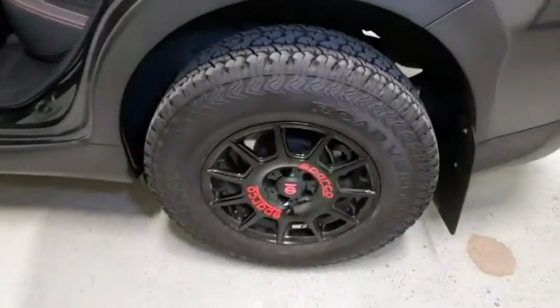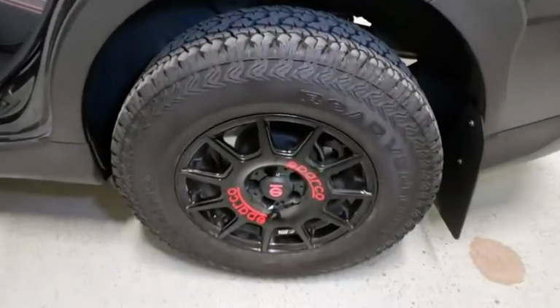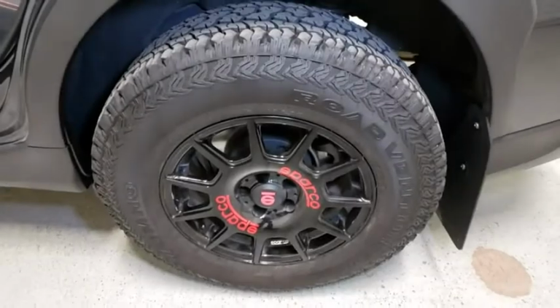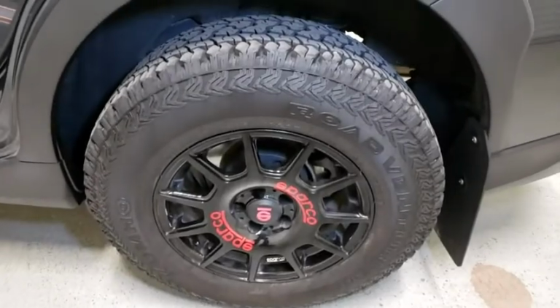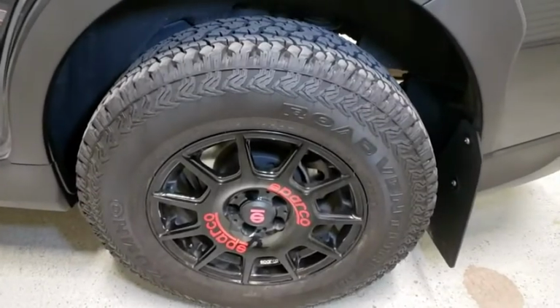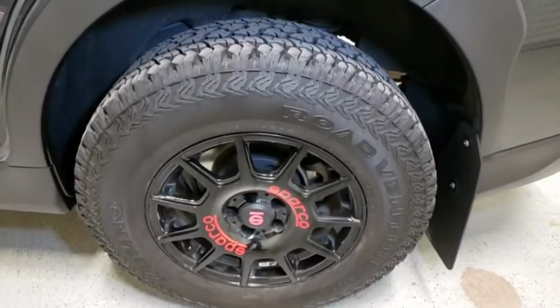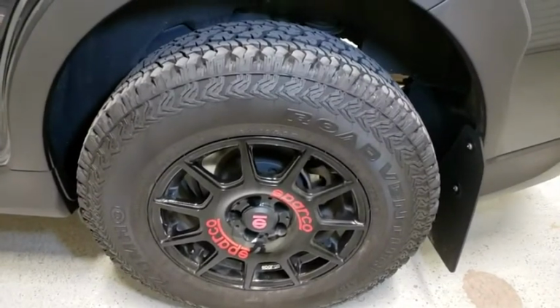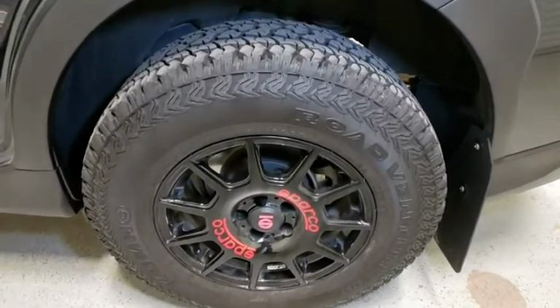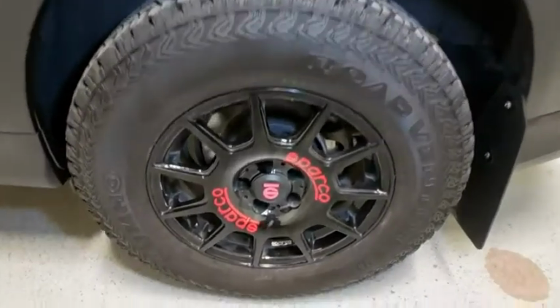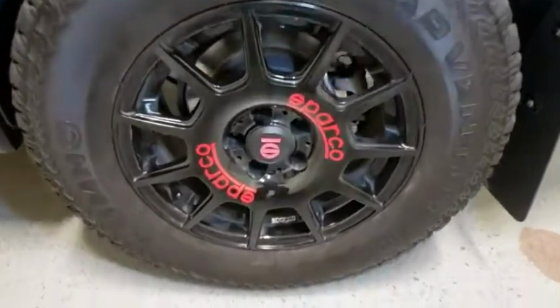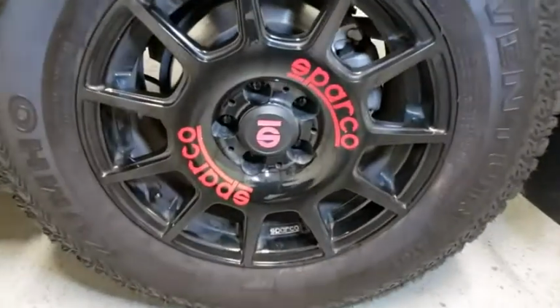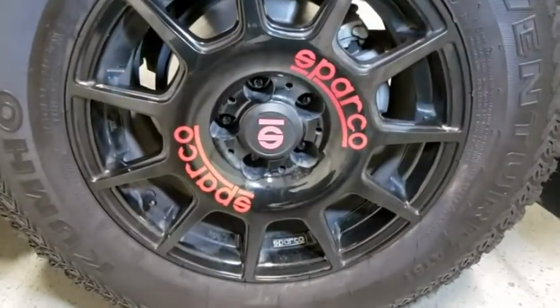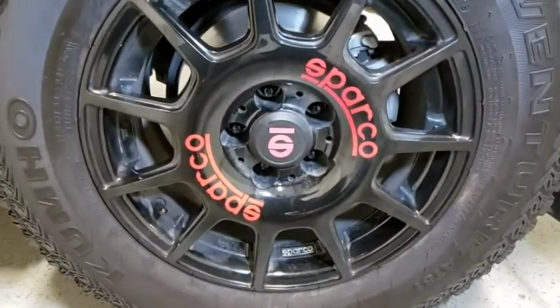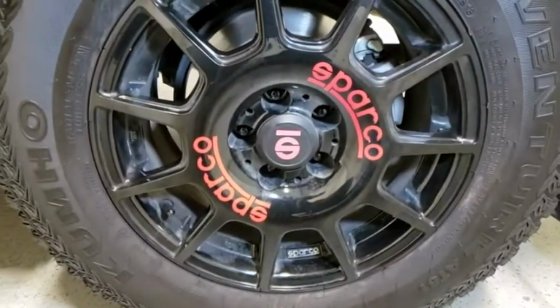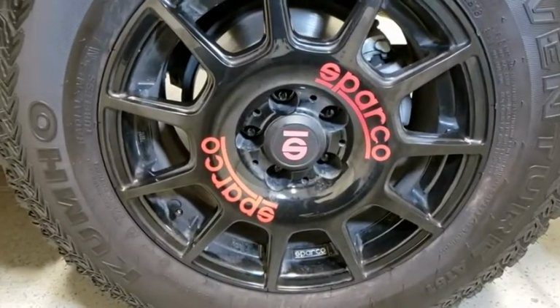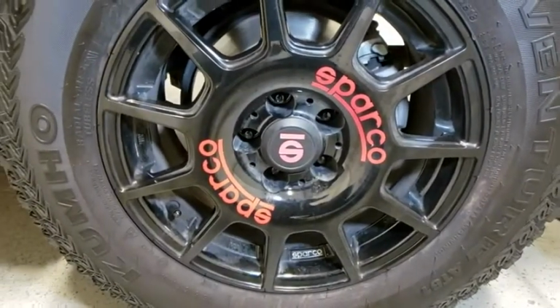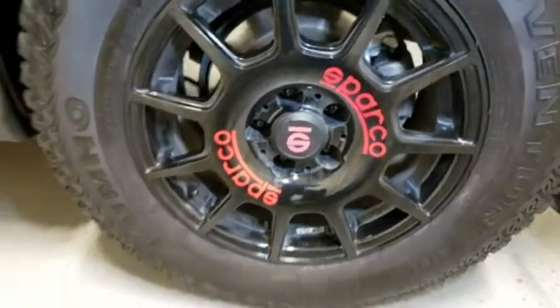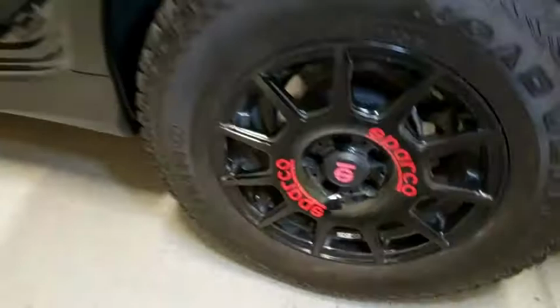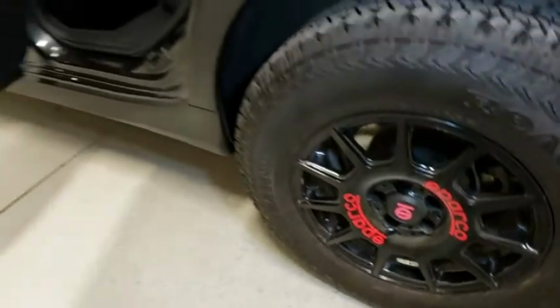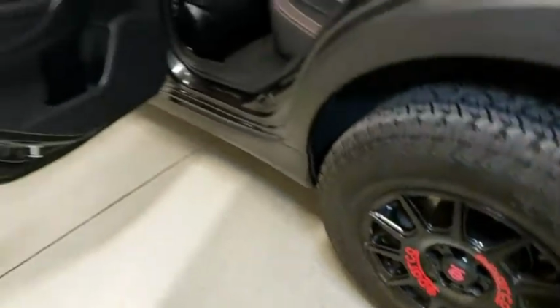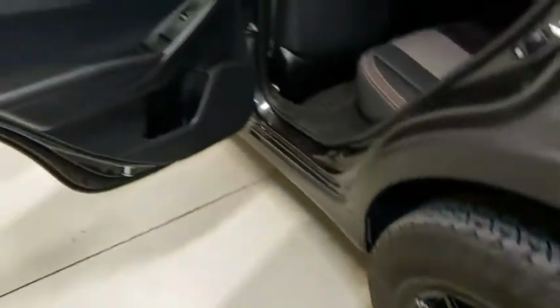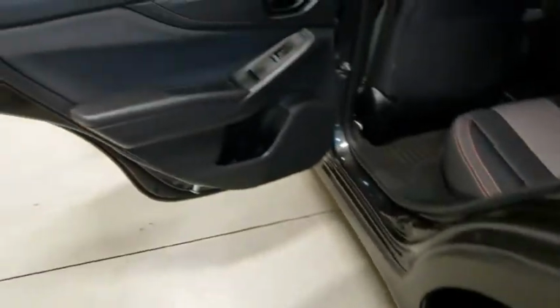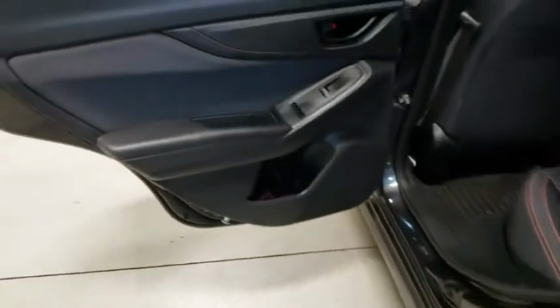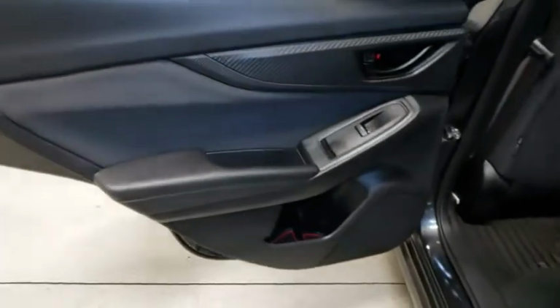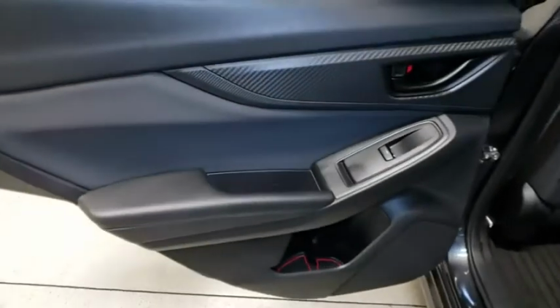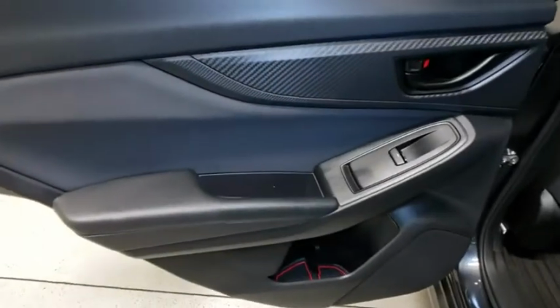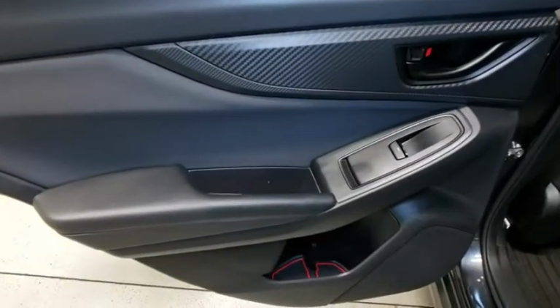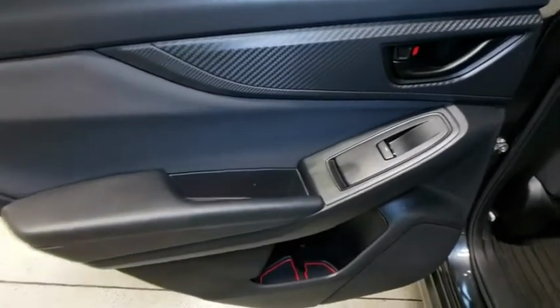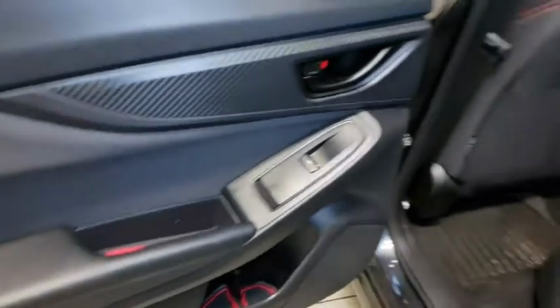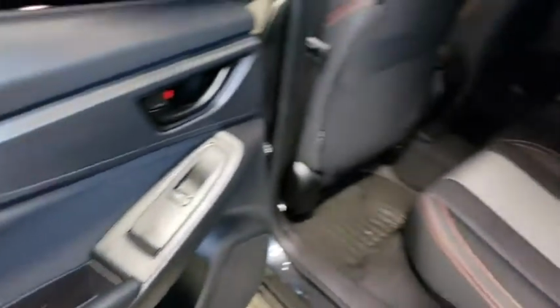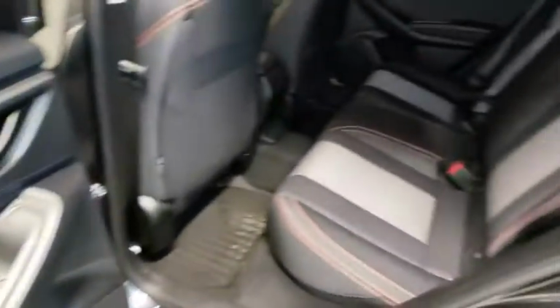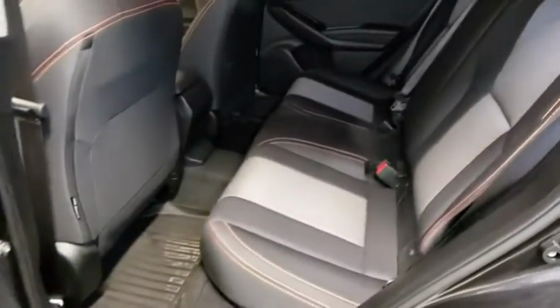Rear window defroster, heated front seats, power windows, remote keyless entry, tachometer, power moonroof, brake assist, panic alarm, overhead console.